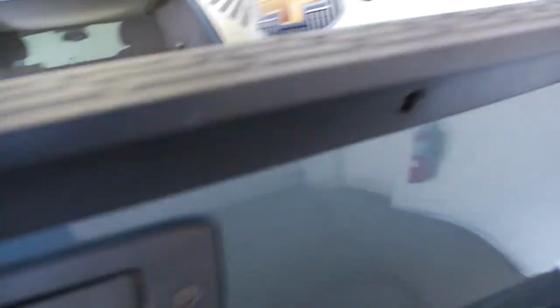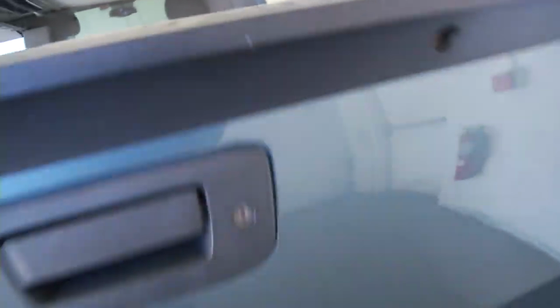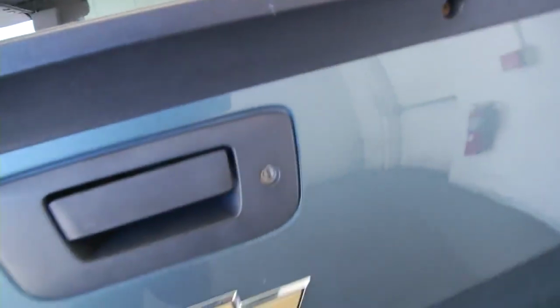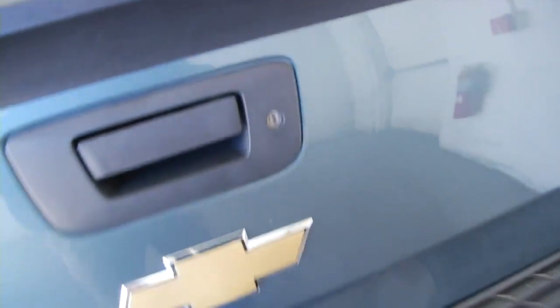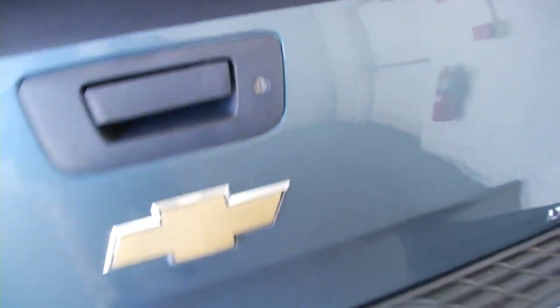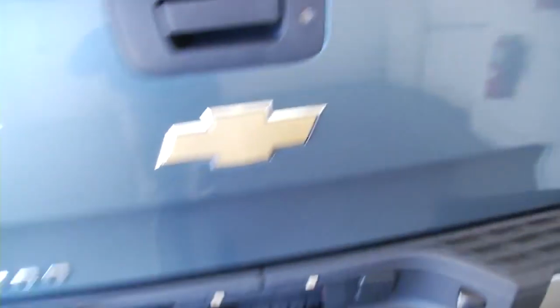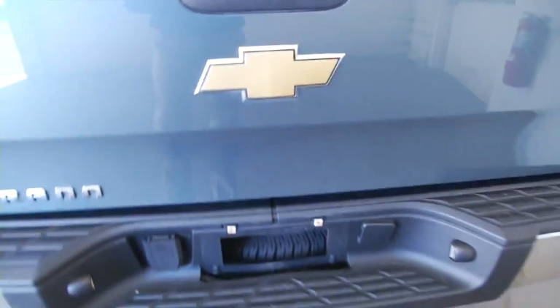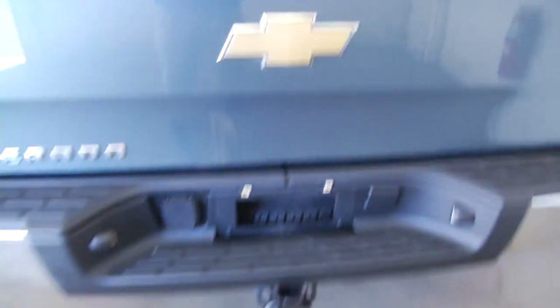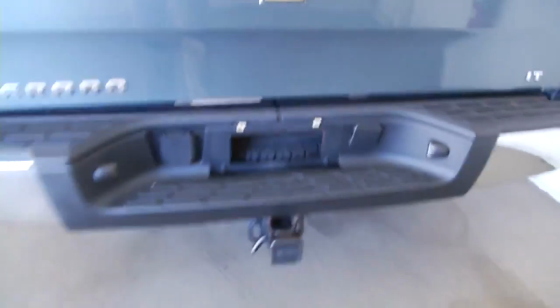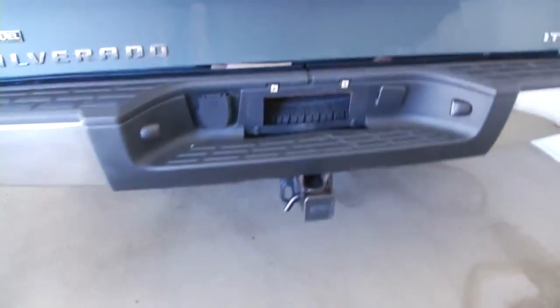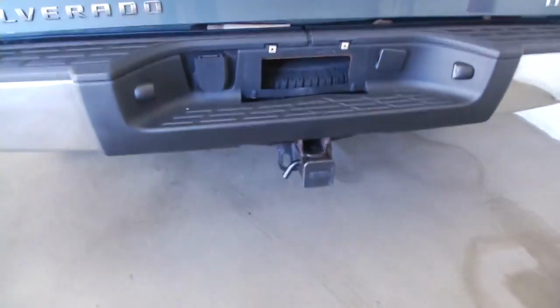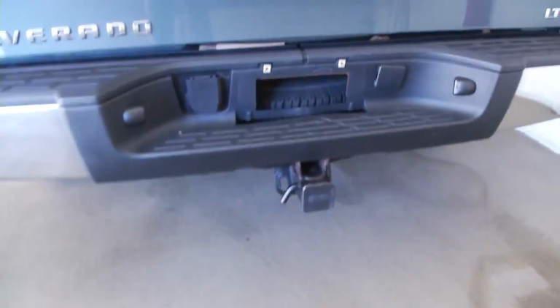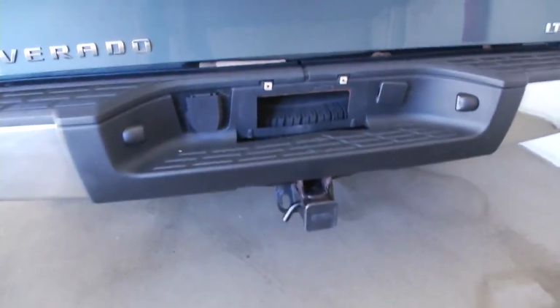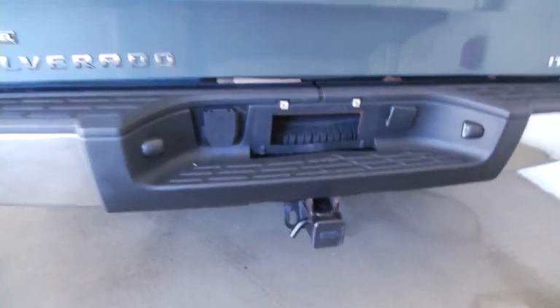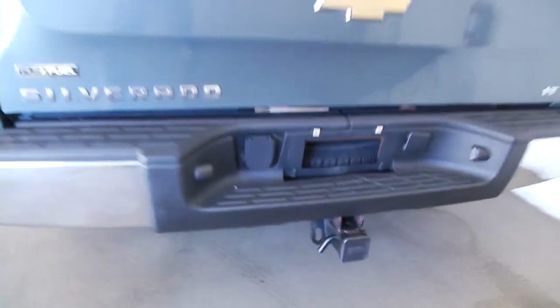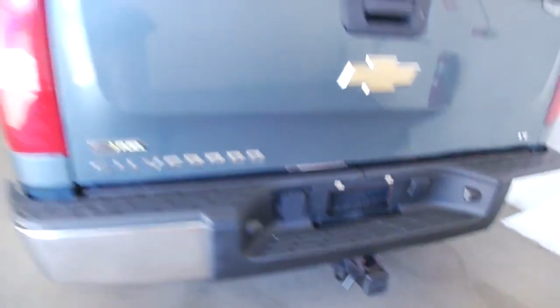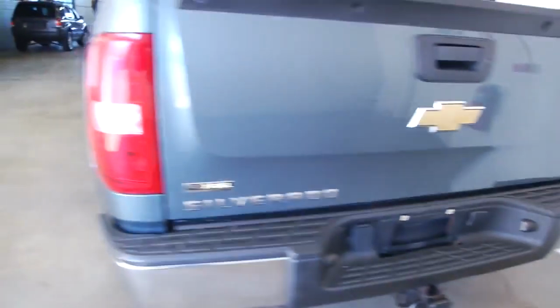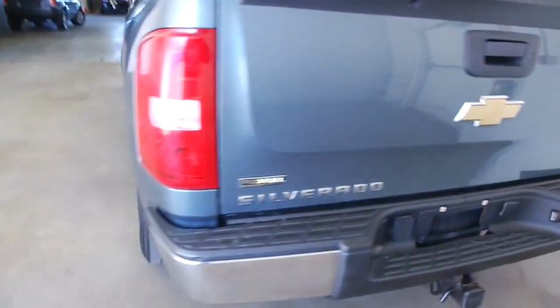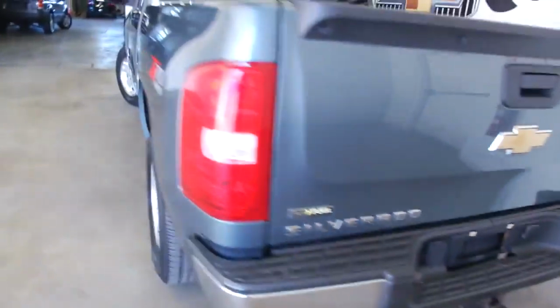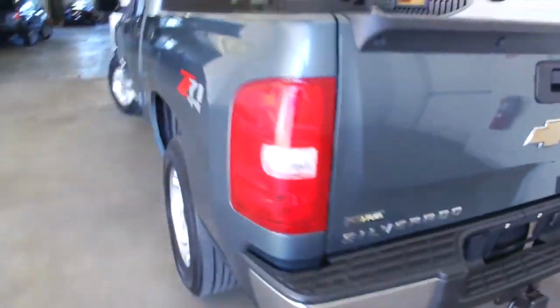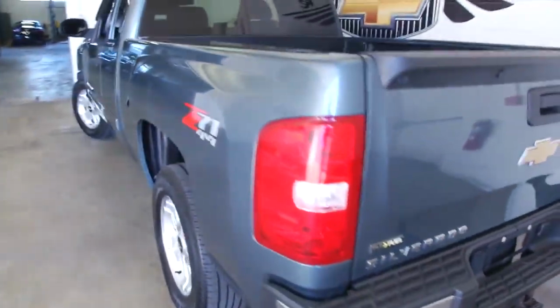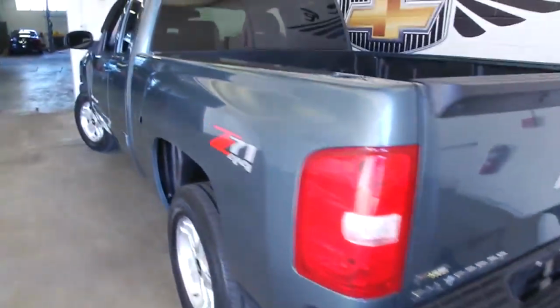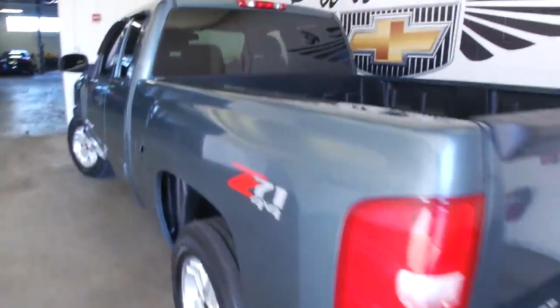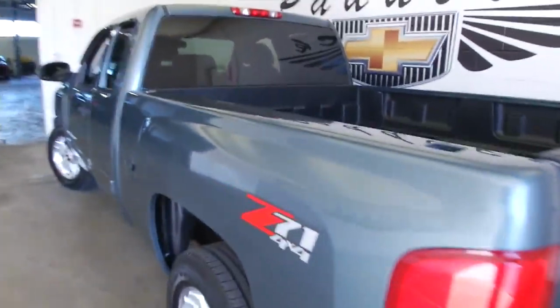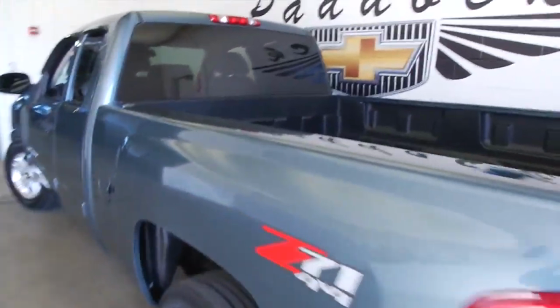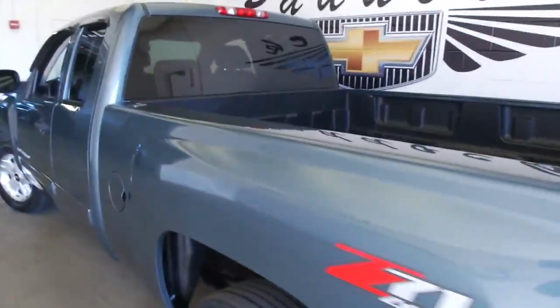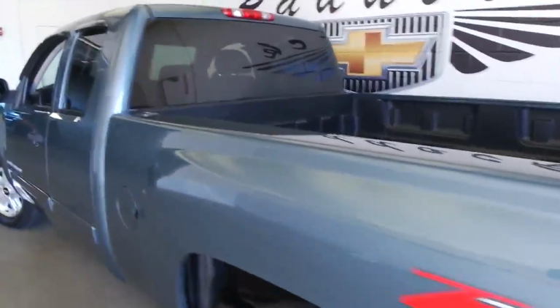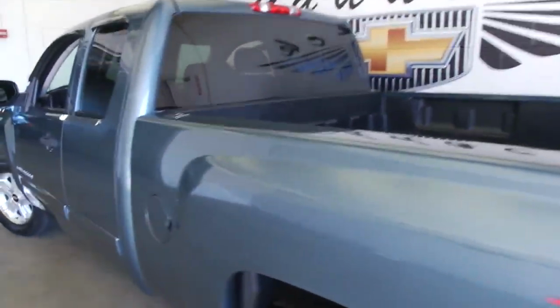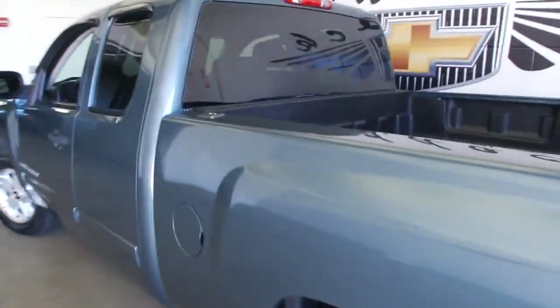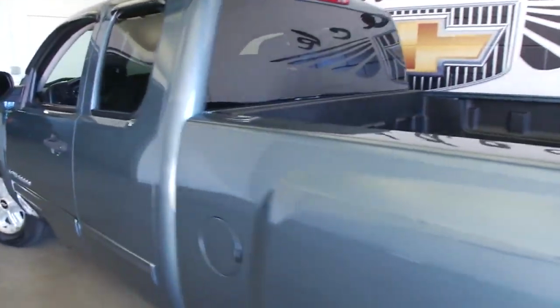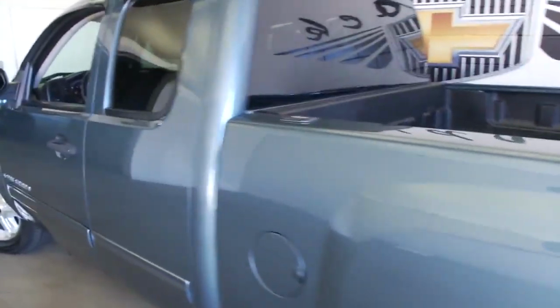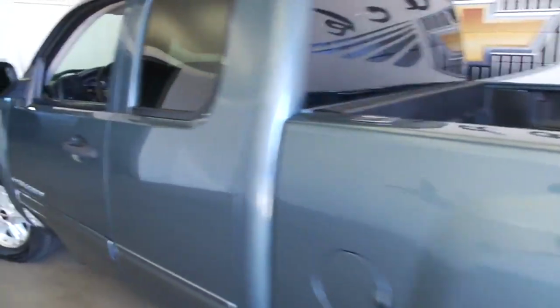In this video walk-around, we're going to start at the back of the vehicle, work our way to the front of the vehicle, and help you see everything this Silverado has to offer. It is an extended cab.